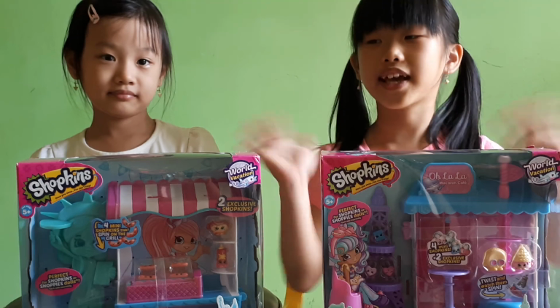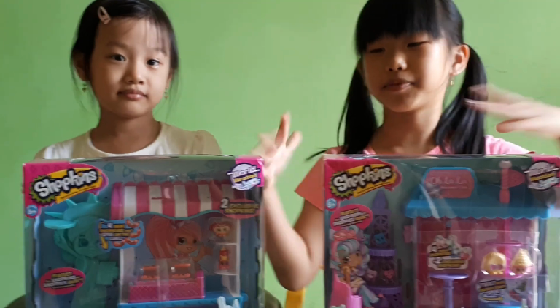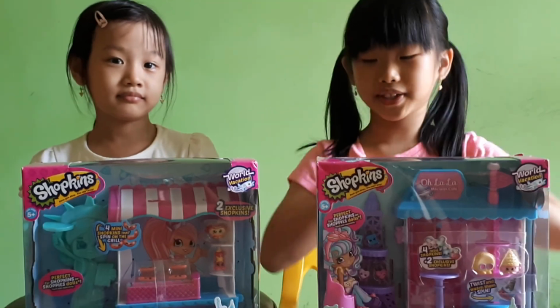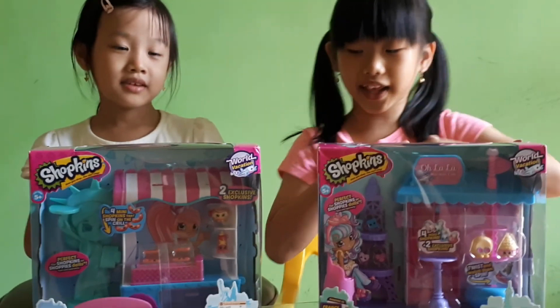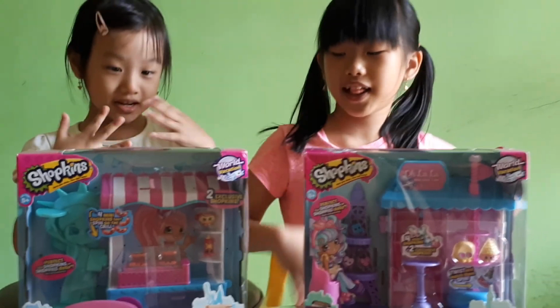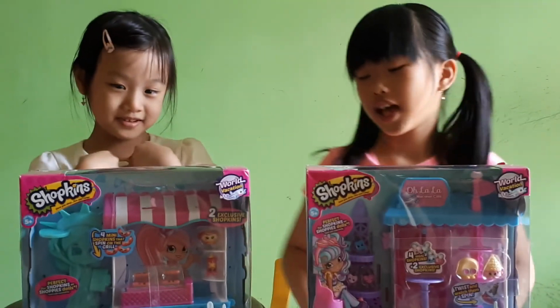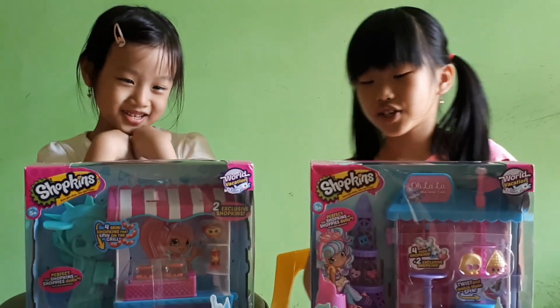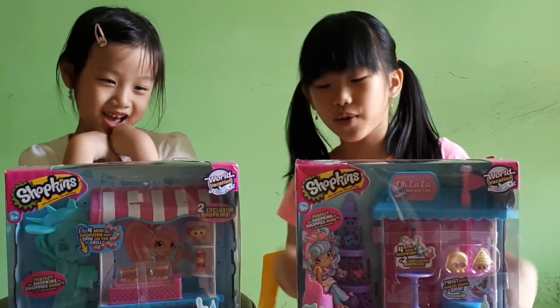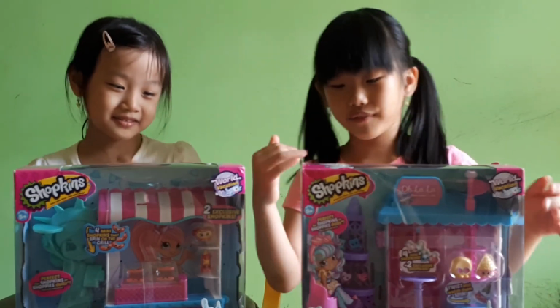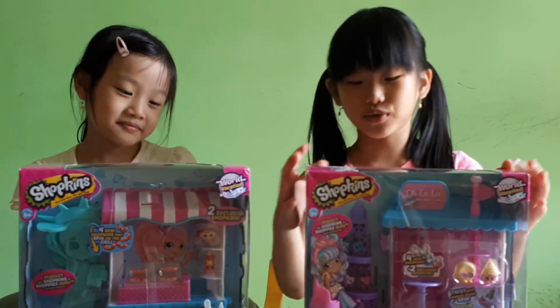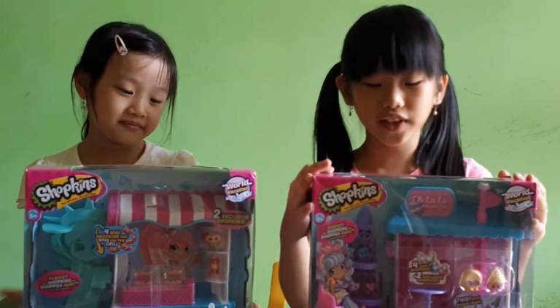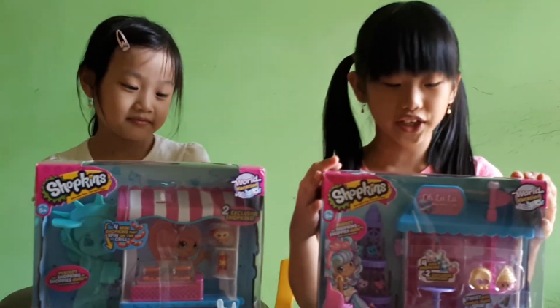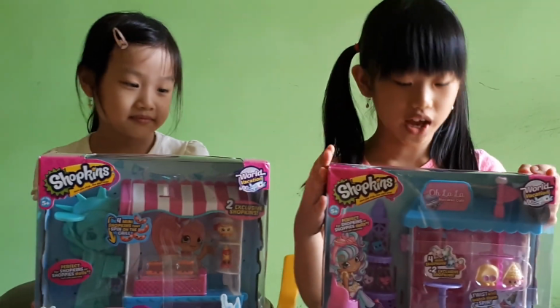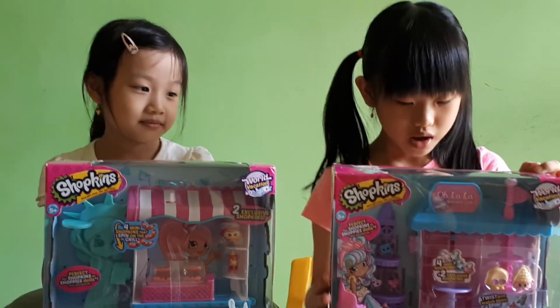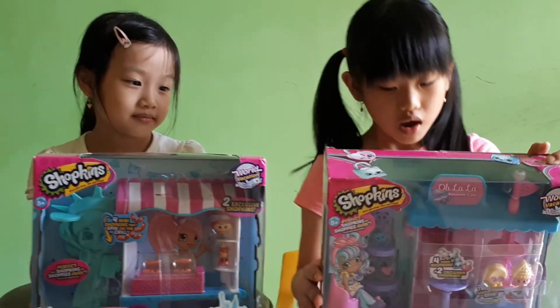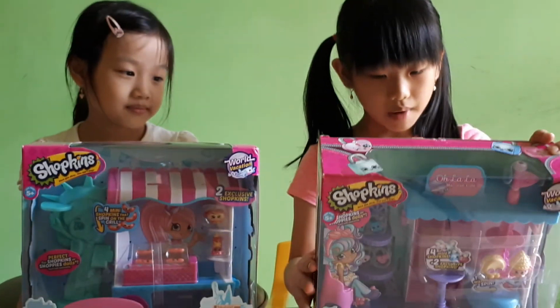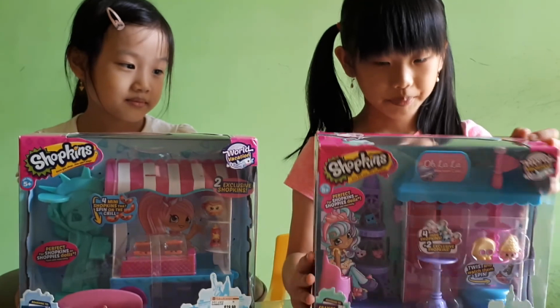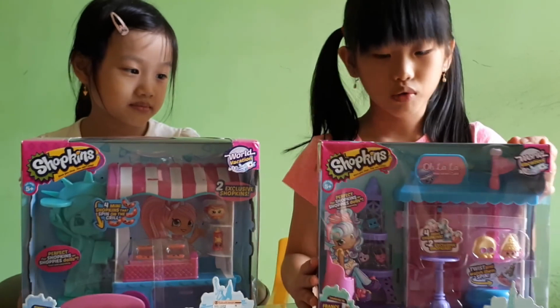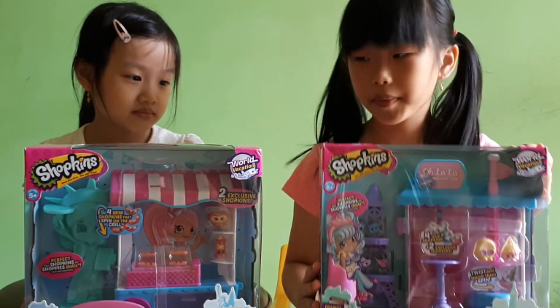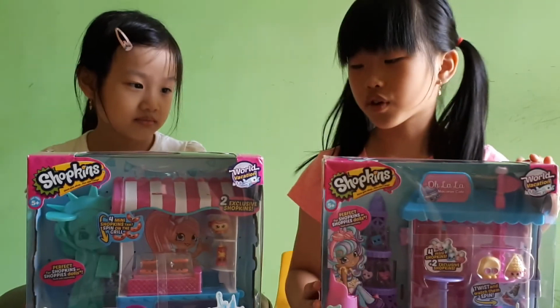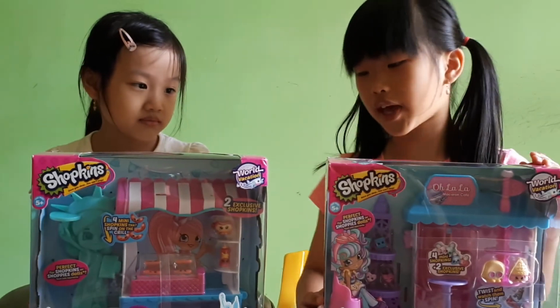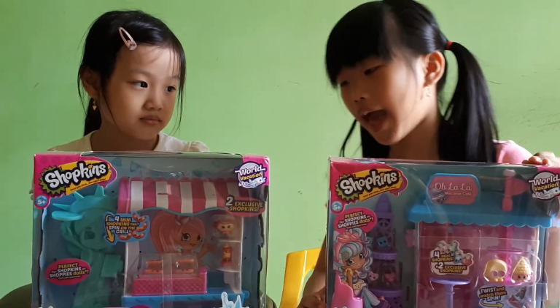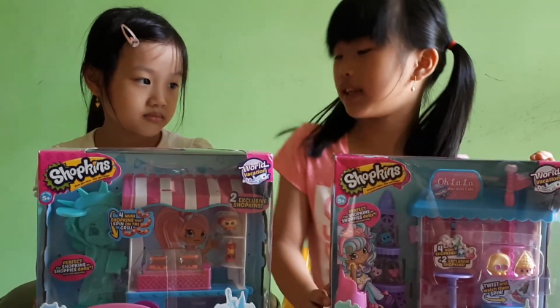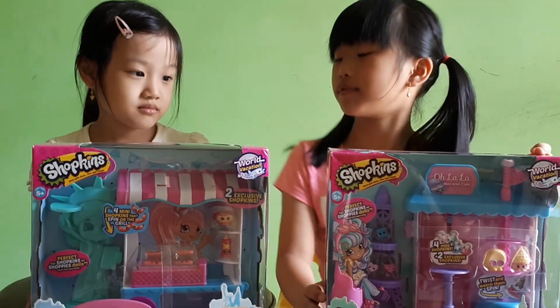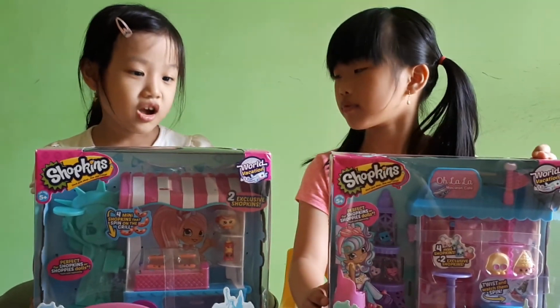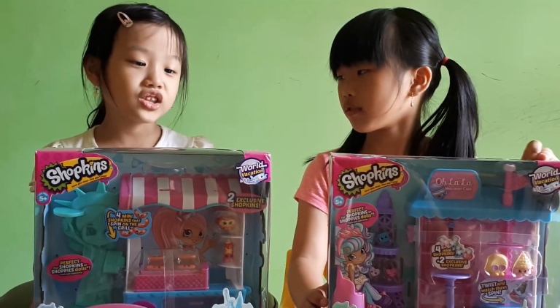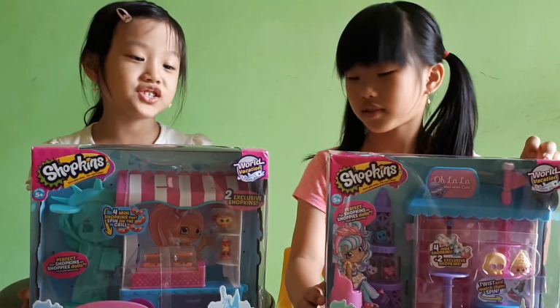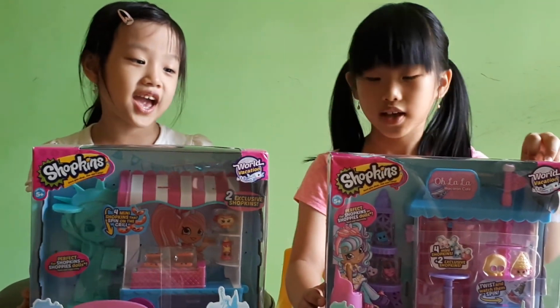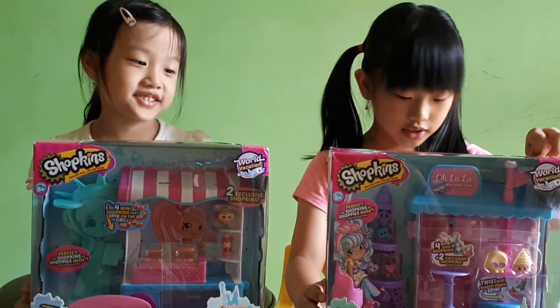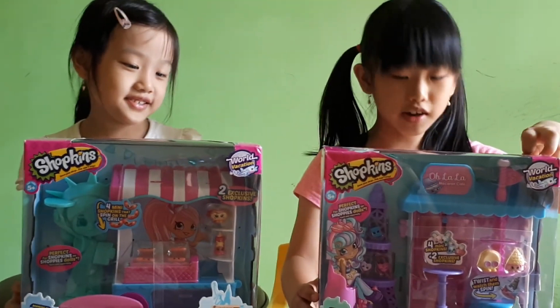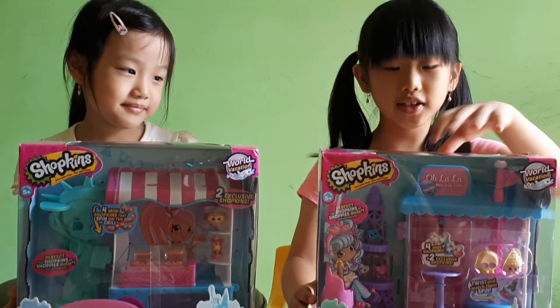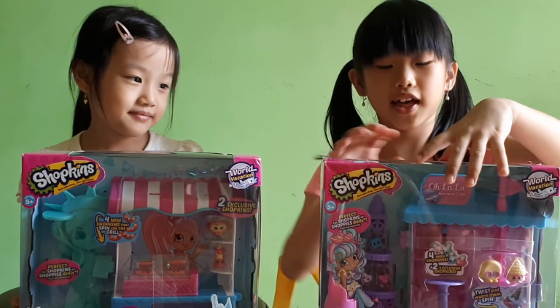Hi guys, my name is Sierra. My name is Jessica. Today we have this World Vacation World Make Cream Cafe and Hot Dog Stand. So we're going to unbox it now.